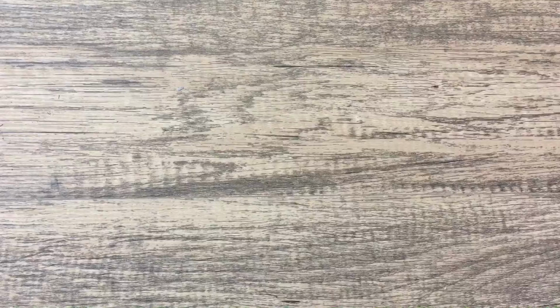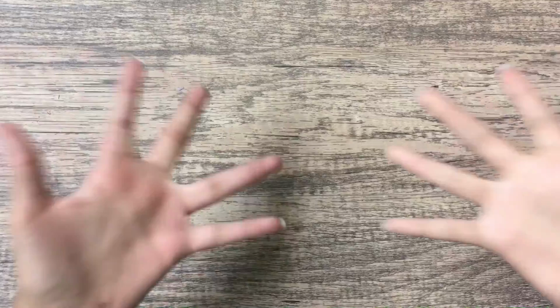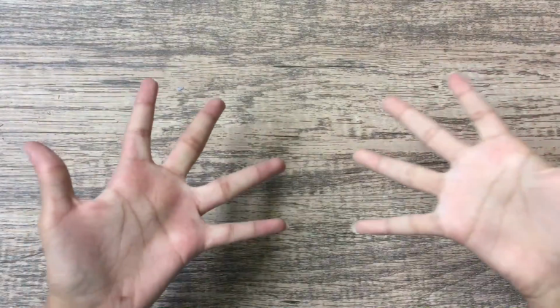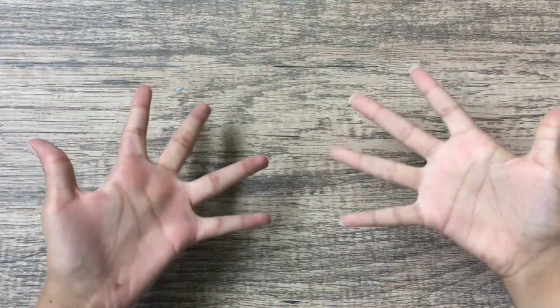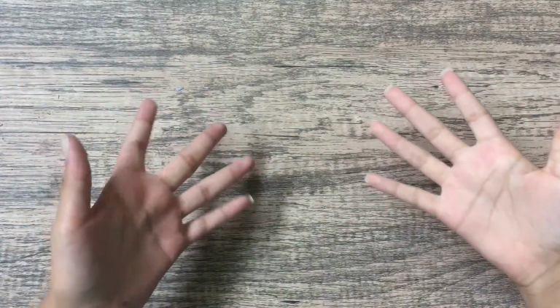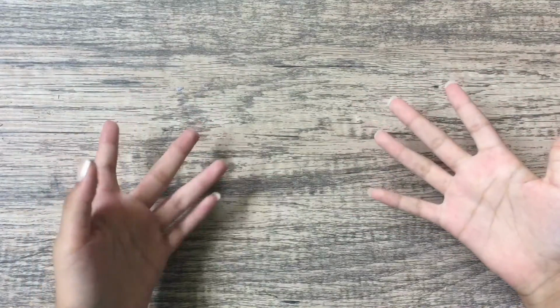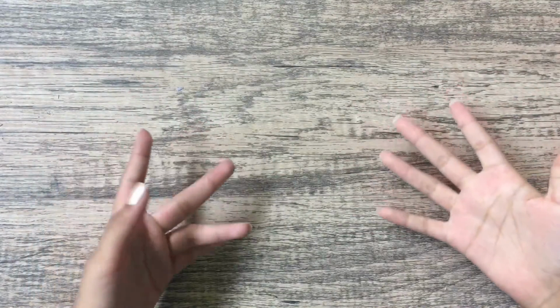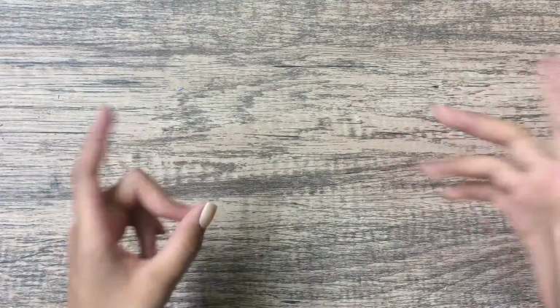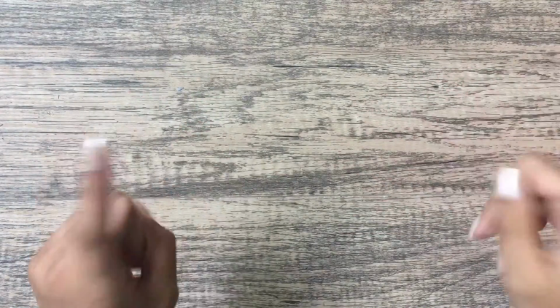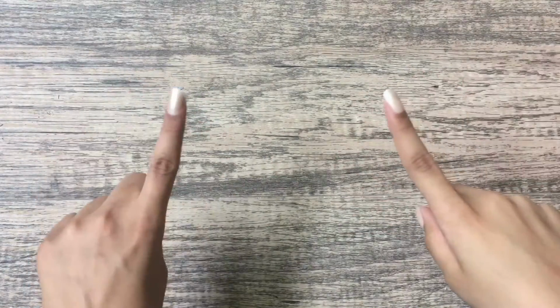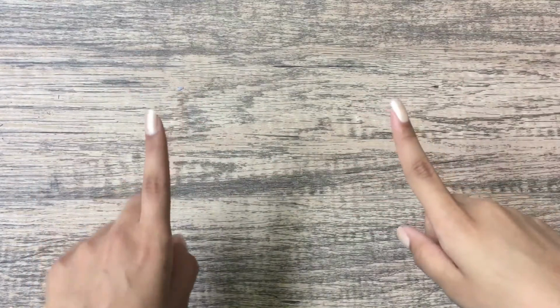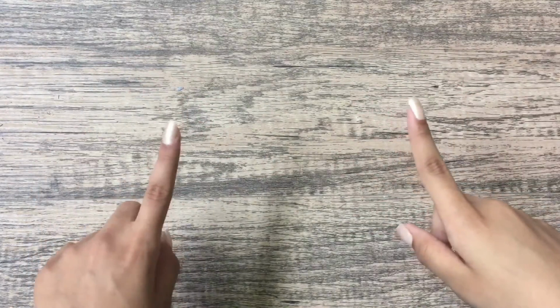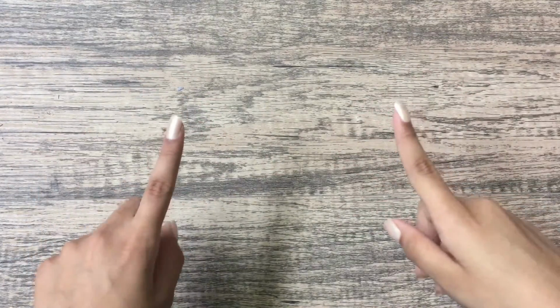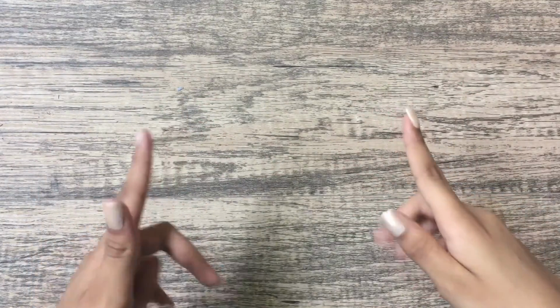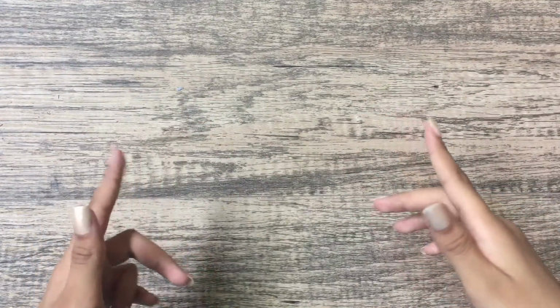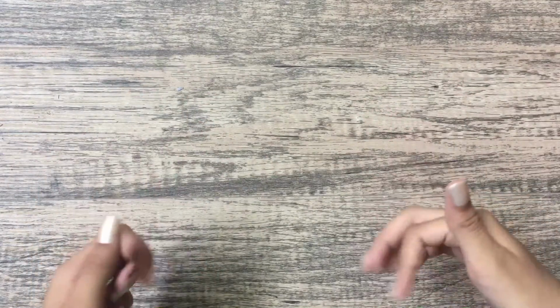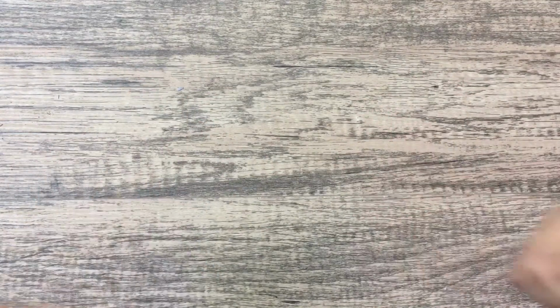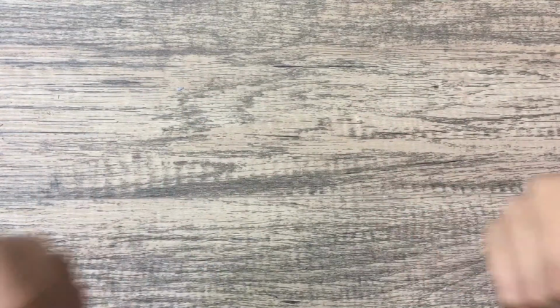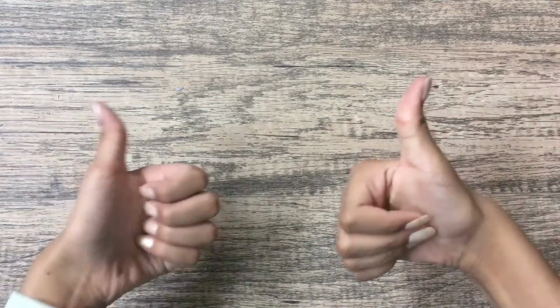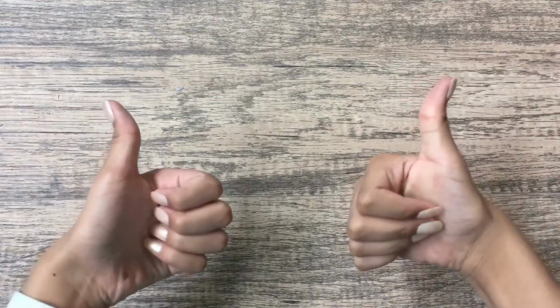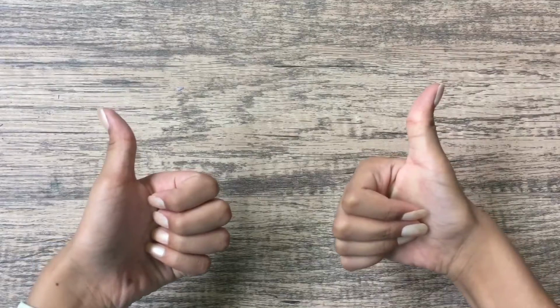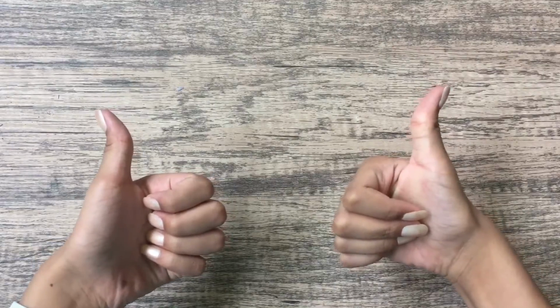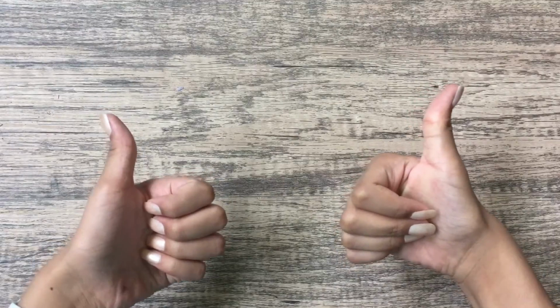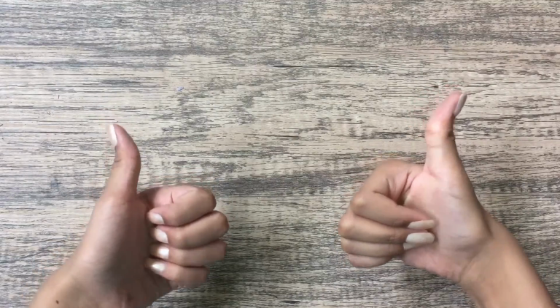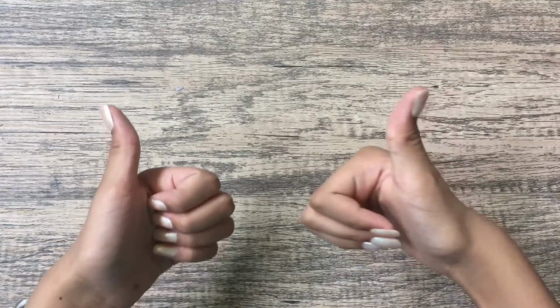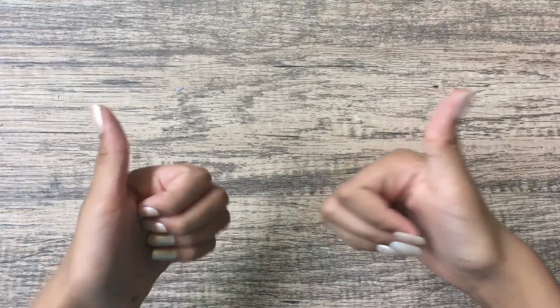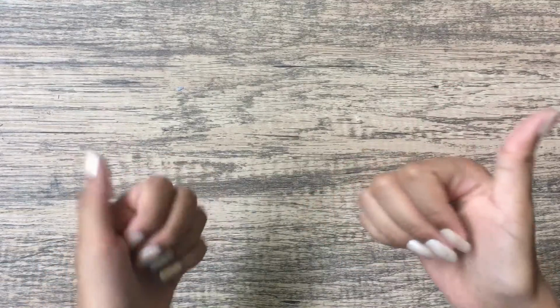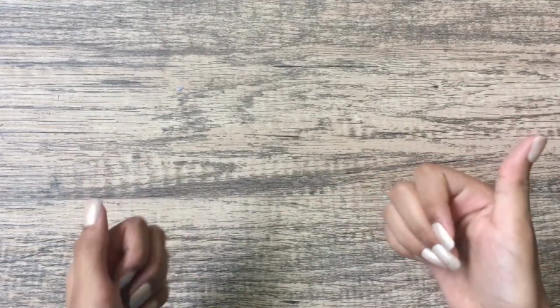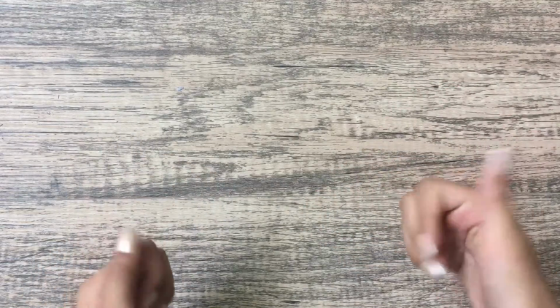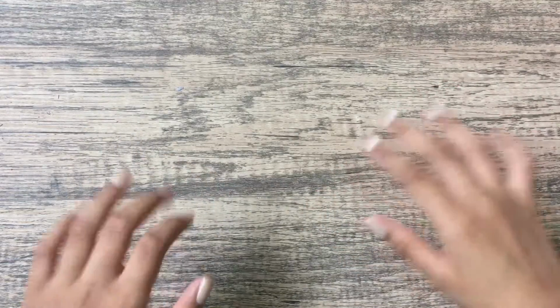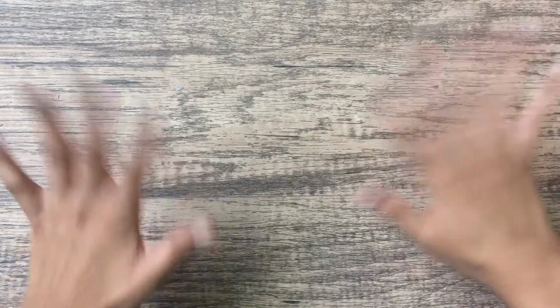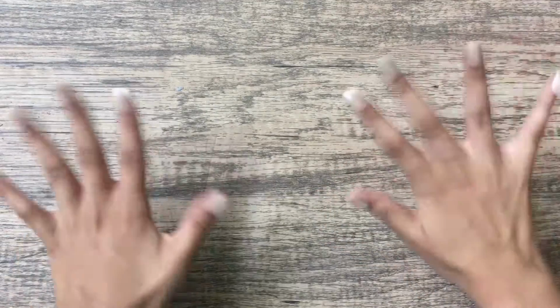Thank you so much for watching this video. I hope you enjoyed it, and if you did make sure to give it a big thumbs up. I will see you guys next time, bye!